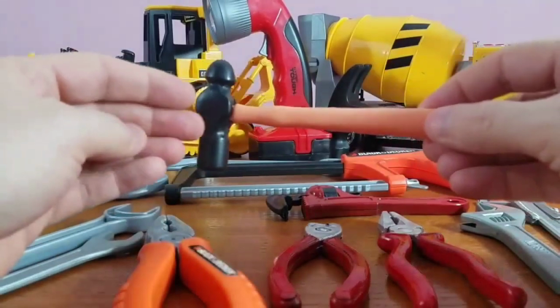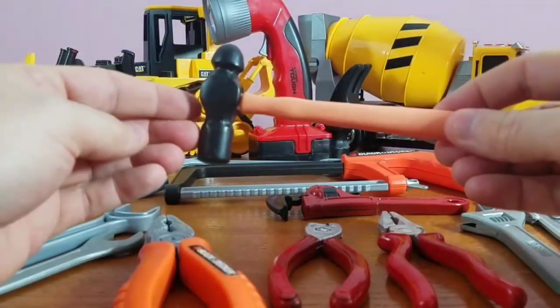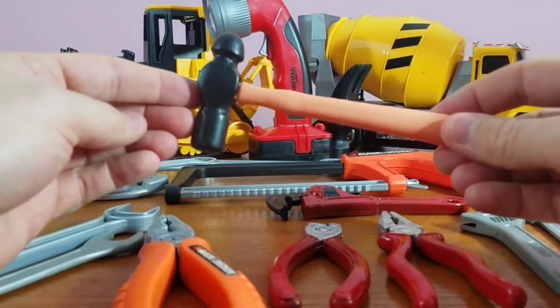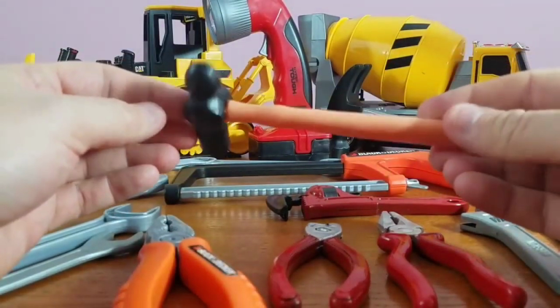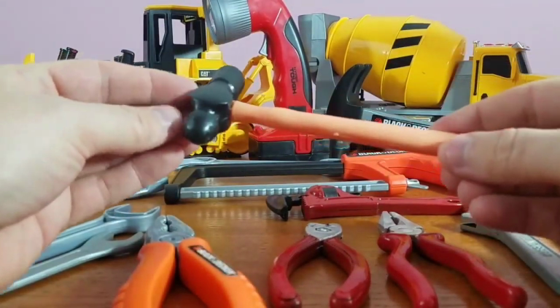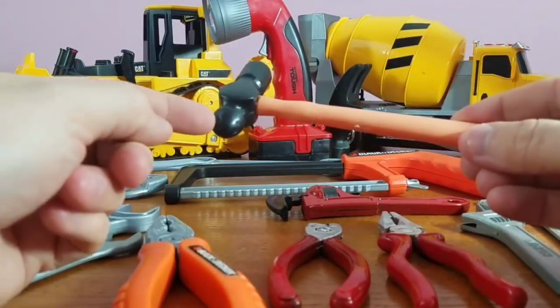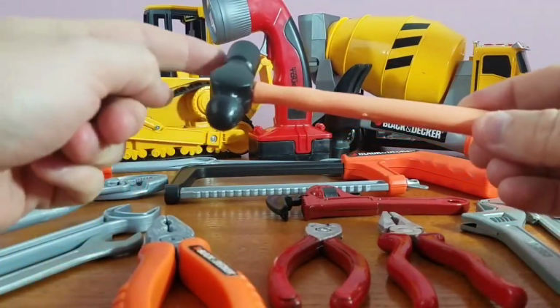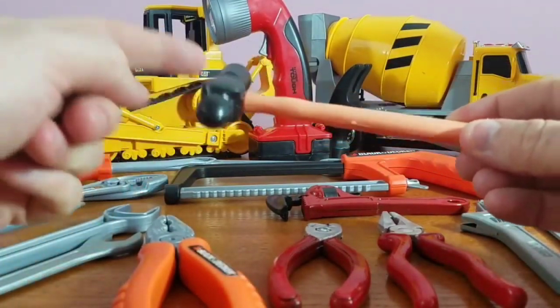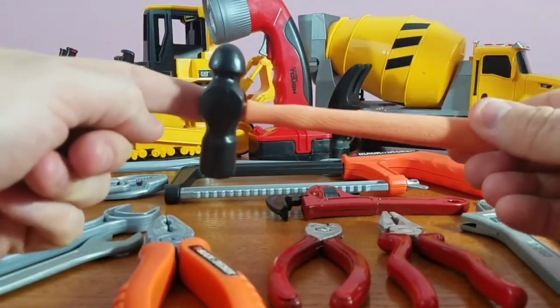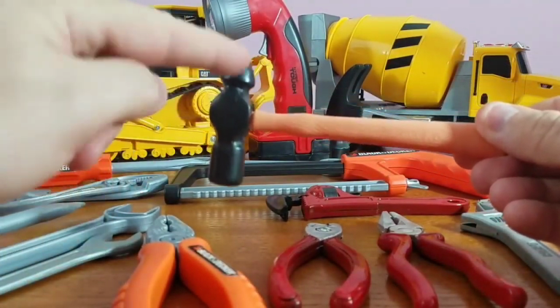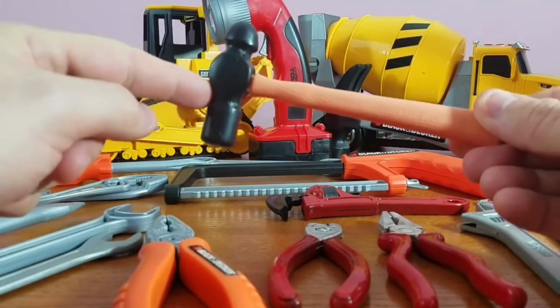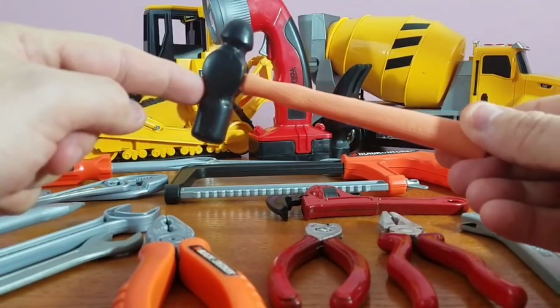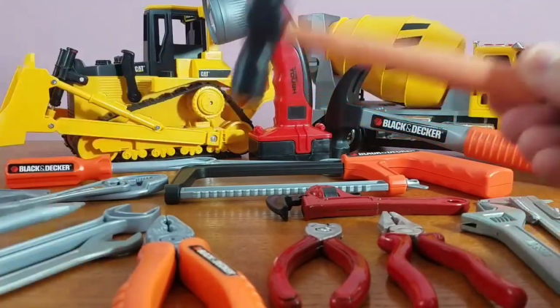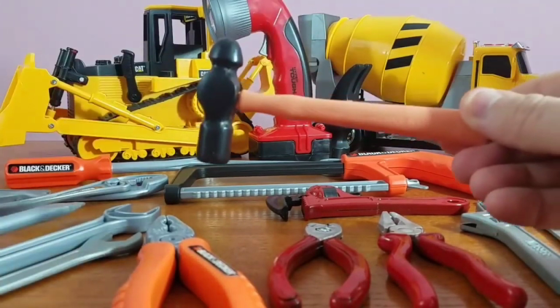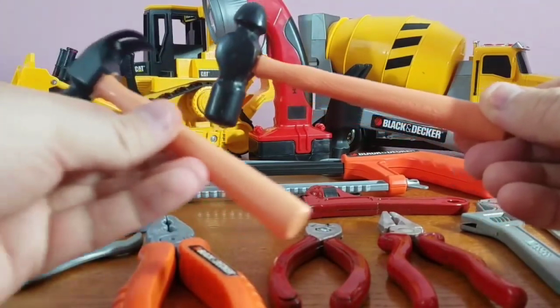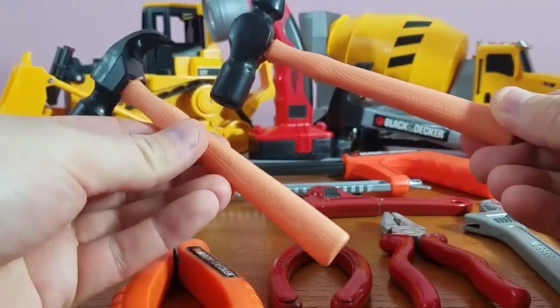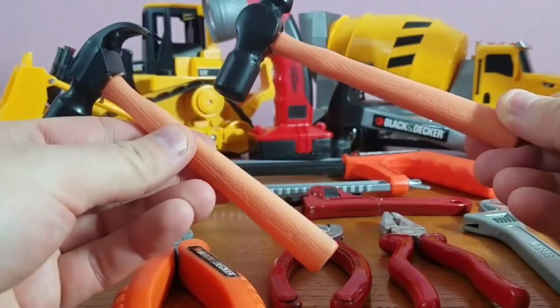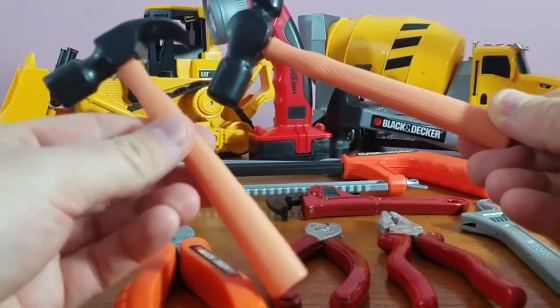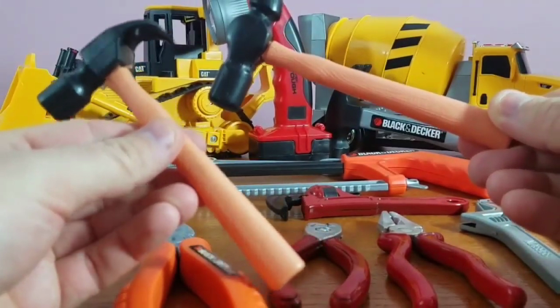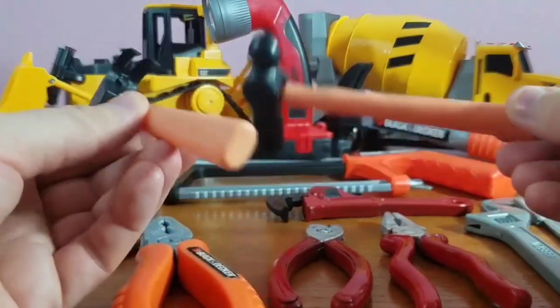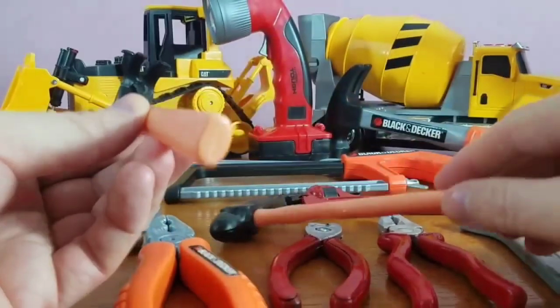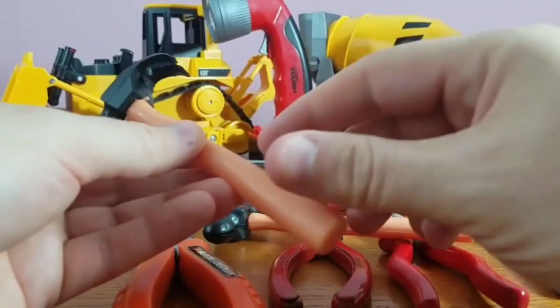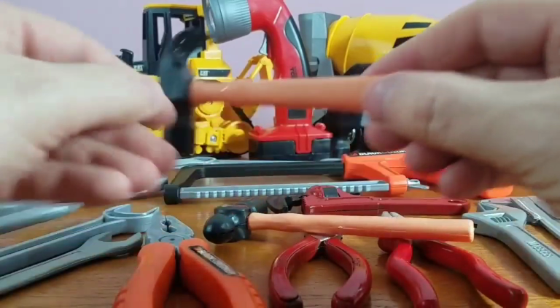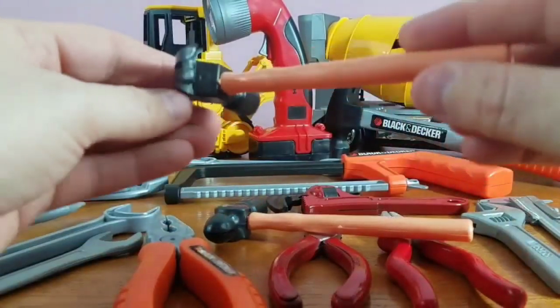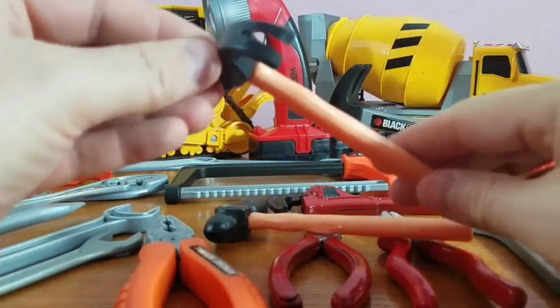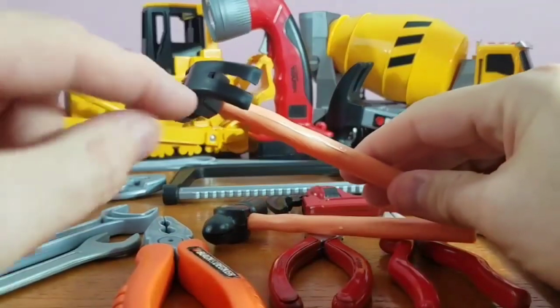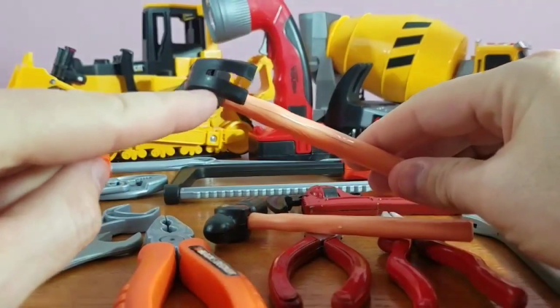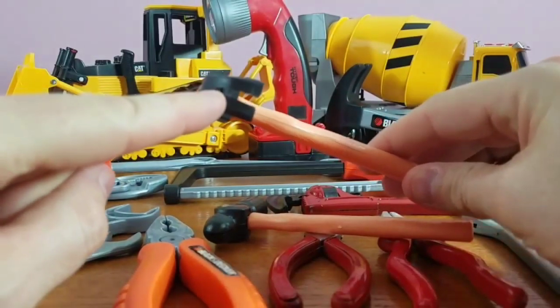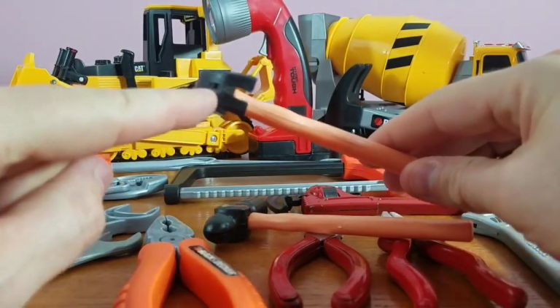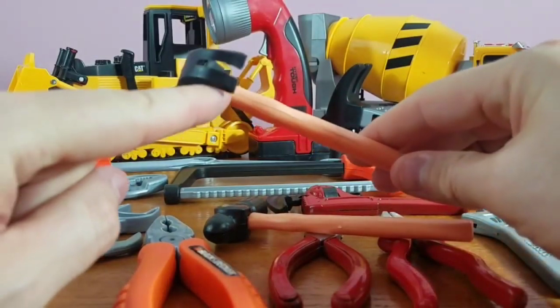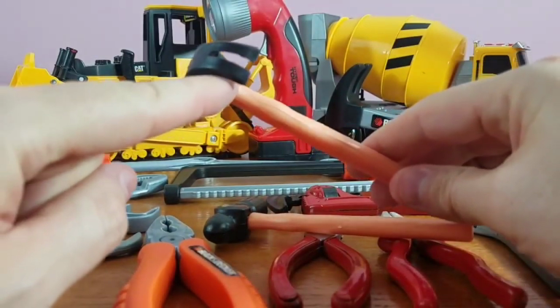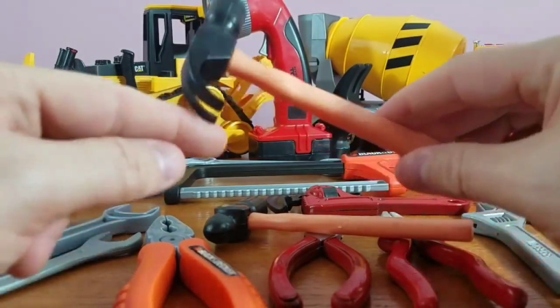Alright, move on to our ball peen hammer. It's got two different sides — it's like a mallet on one side and it's curved on the other. This is different than this one — this is a traditional hammer, and you see this part right here? That part pulls out all the nails if you make a mistake.